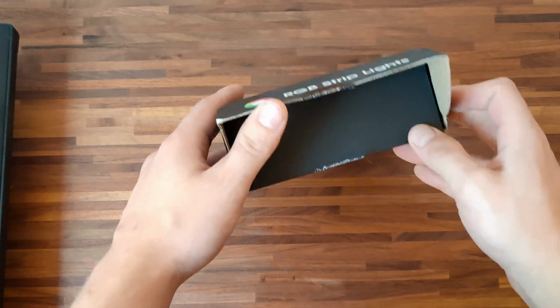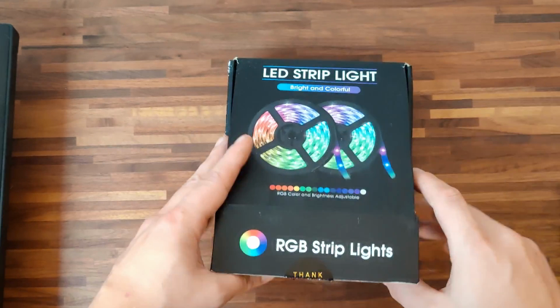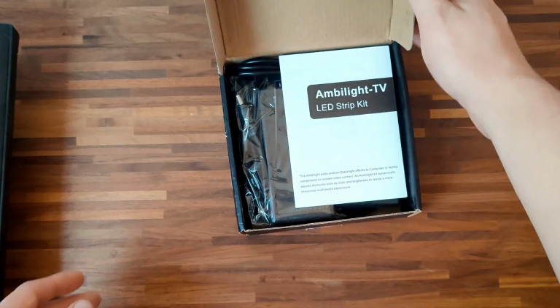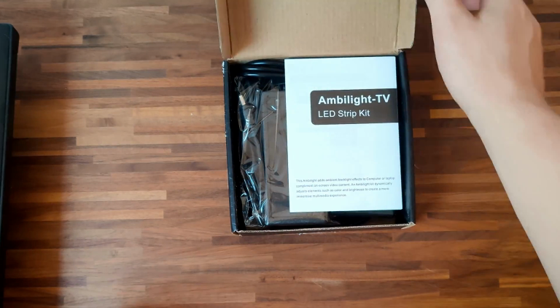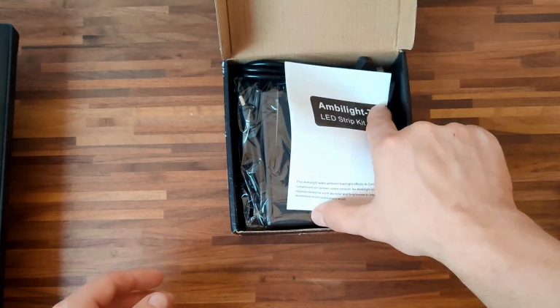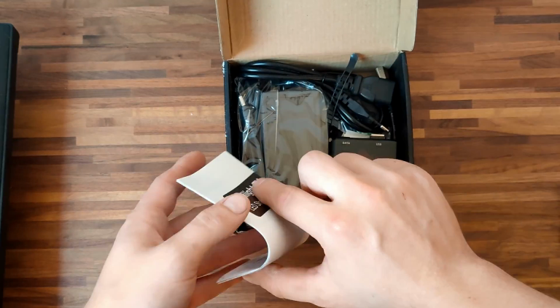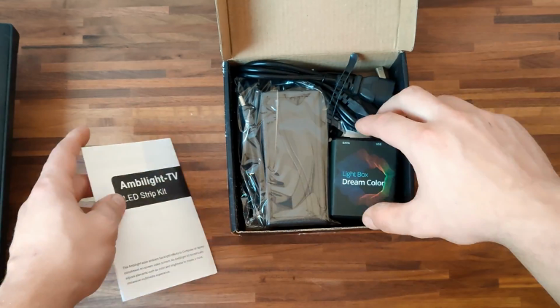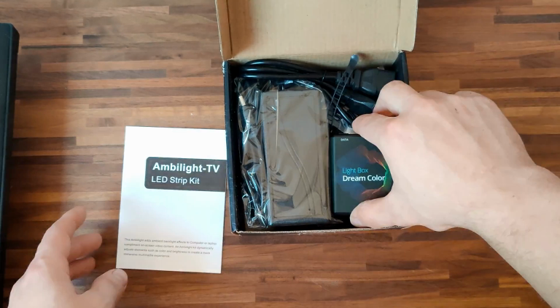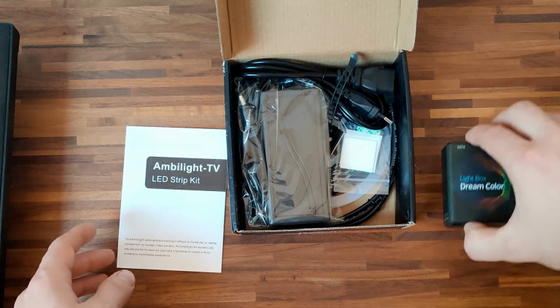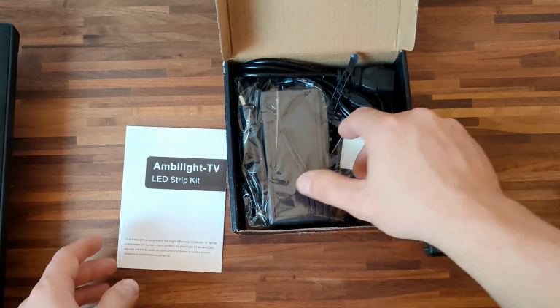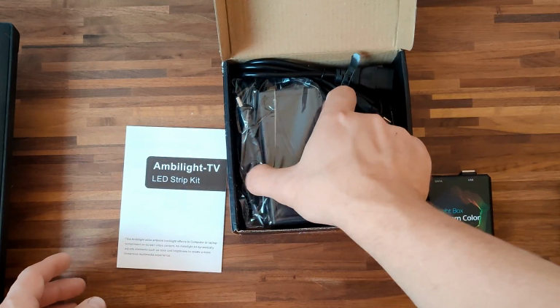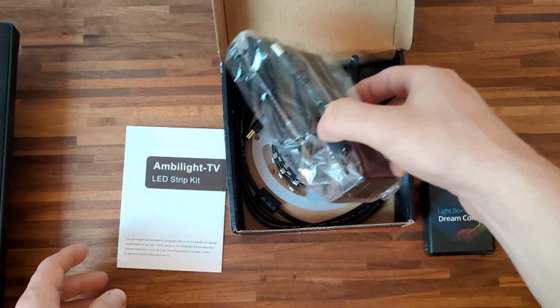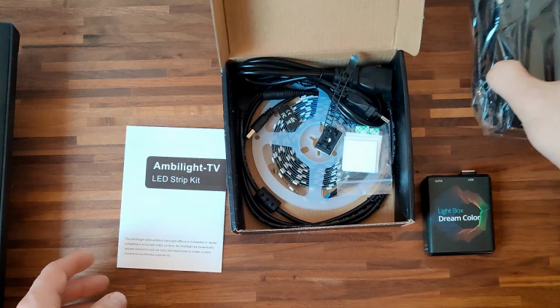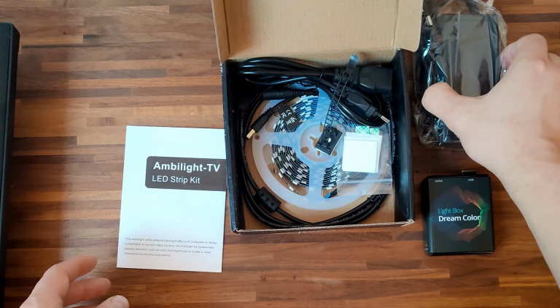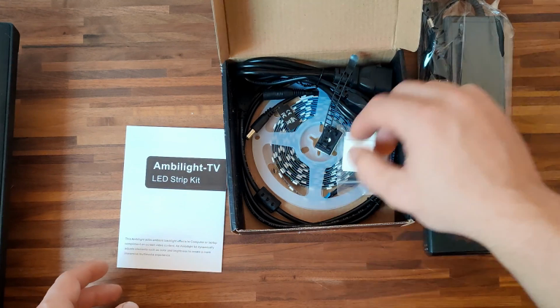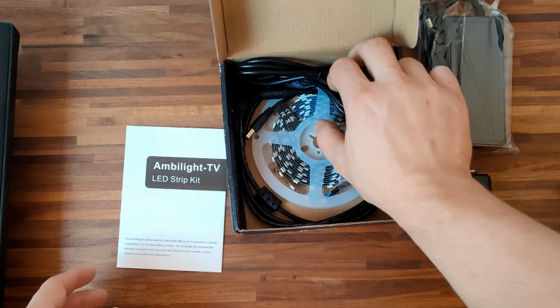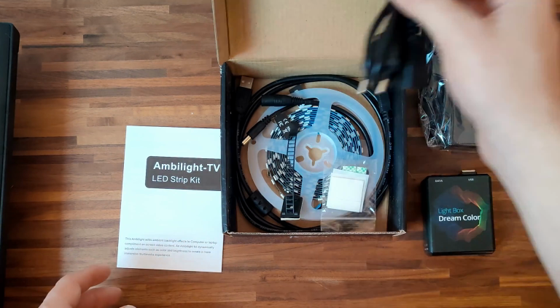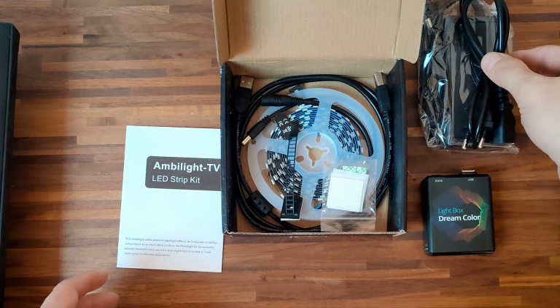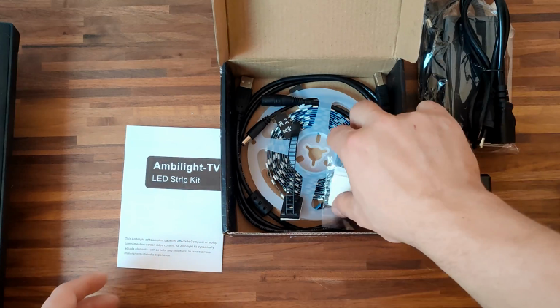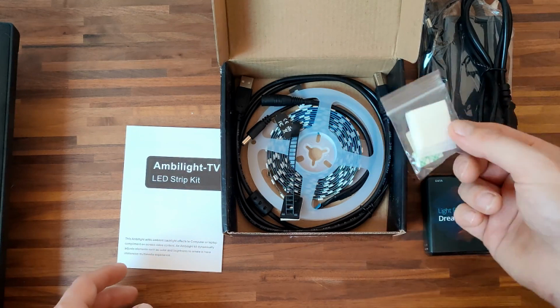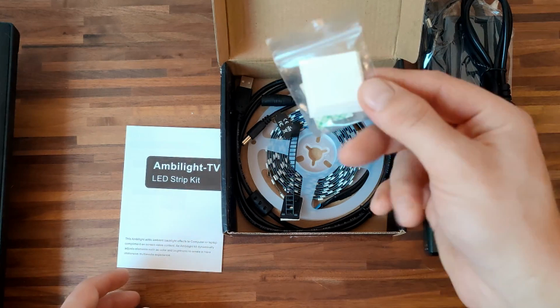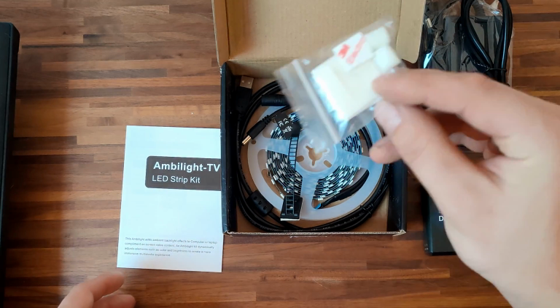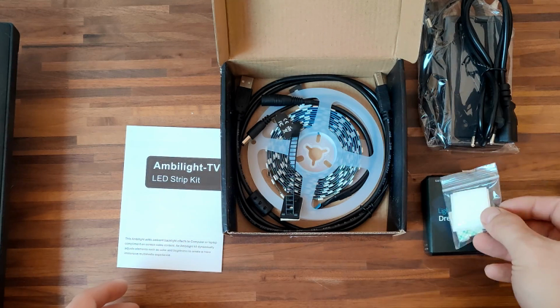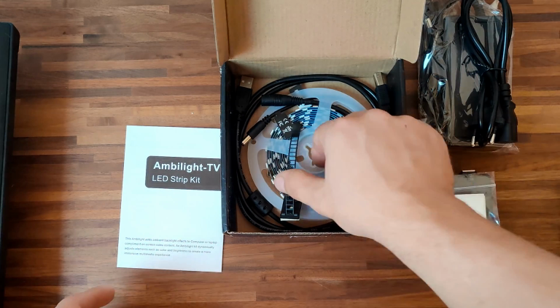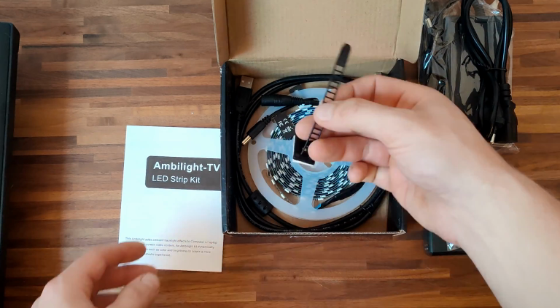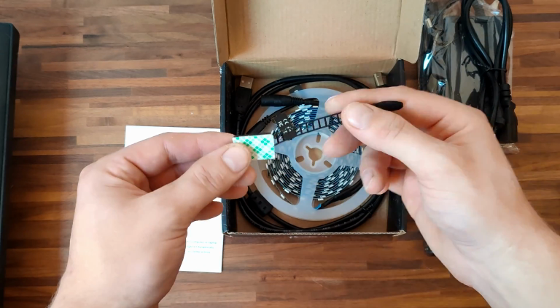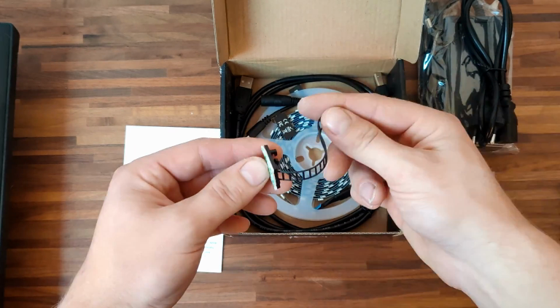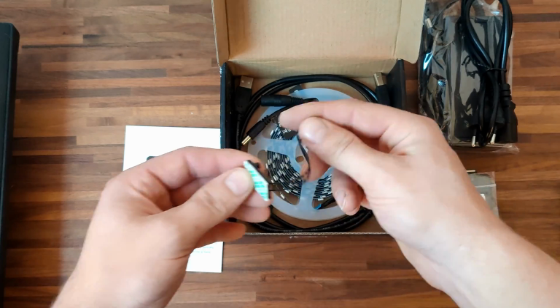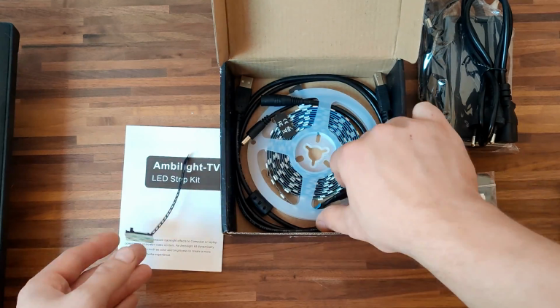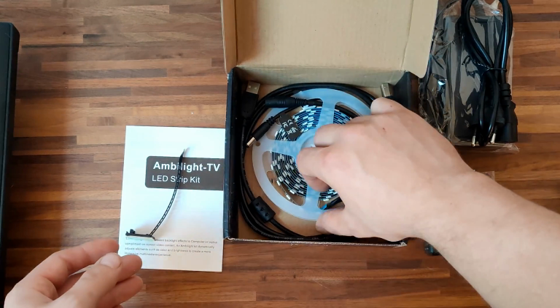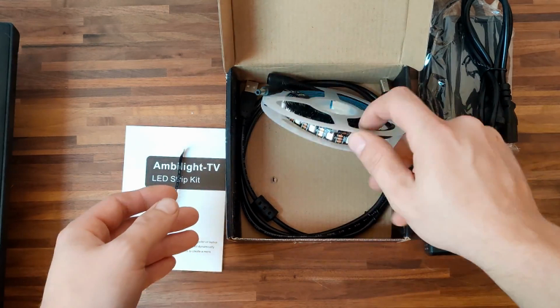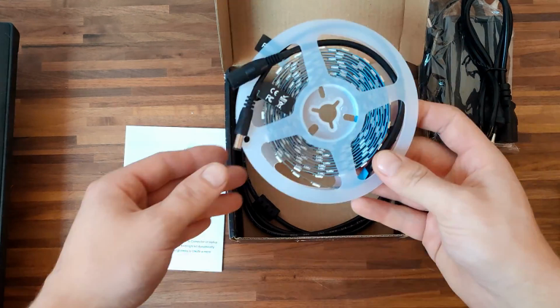In the Ambilight kit you will find the manual, the controller, a power supply brick, a kit with double sided tape pieces, a cable strap, an LED strip, and a USB cable.